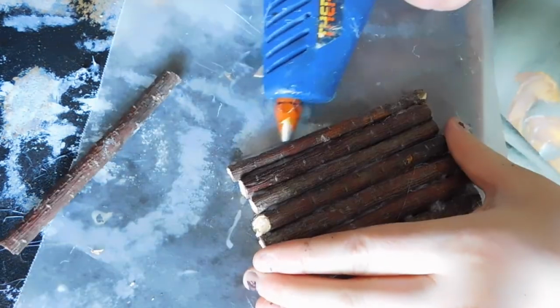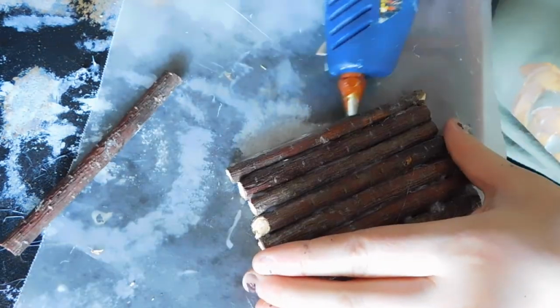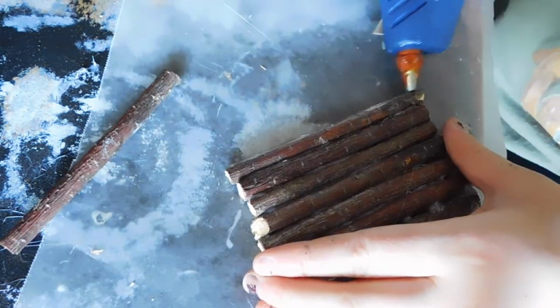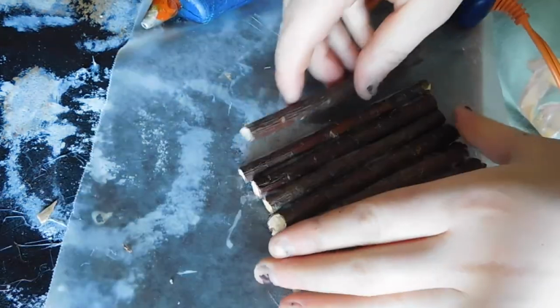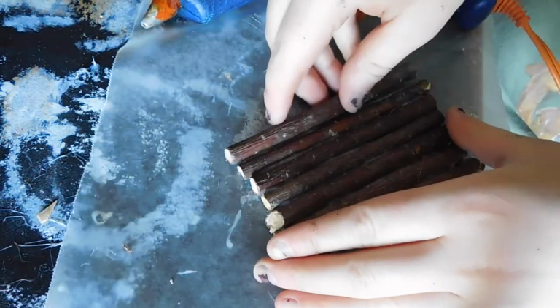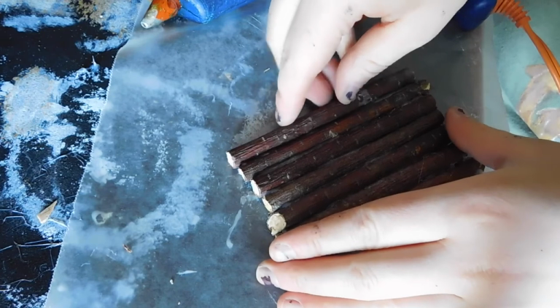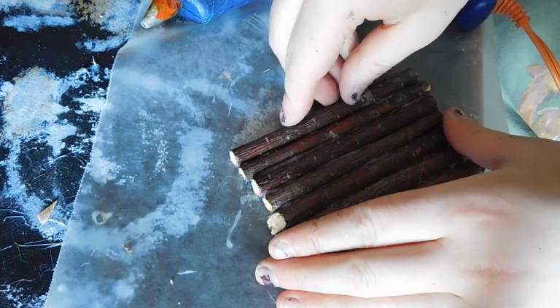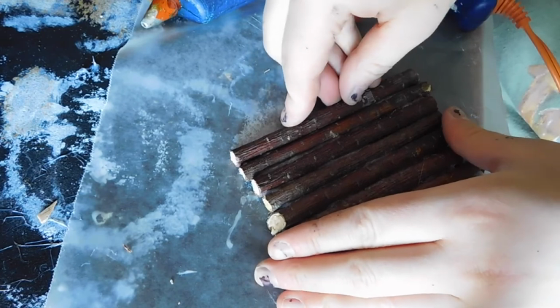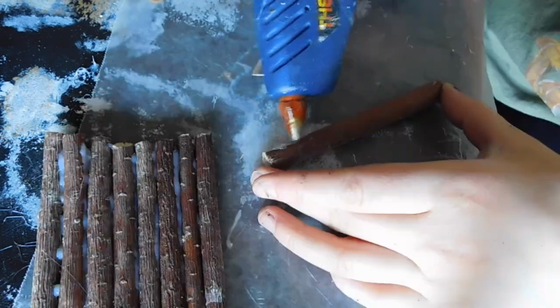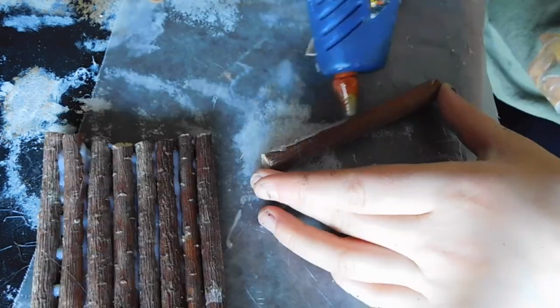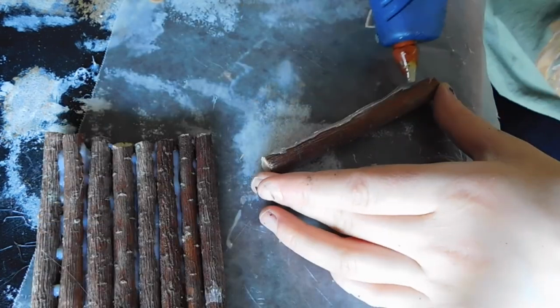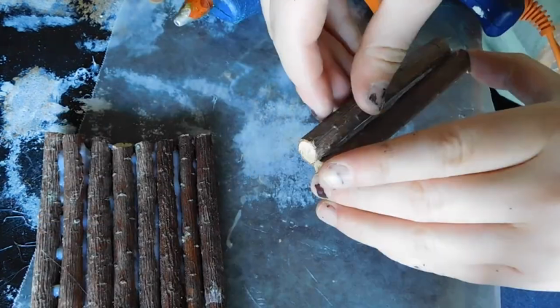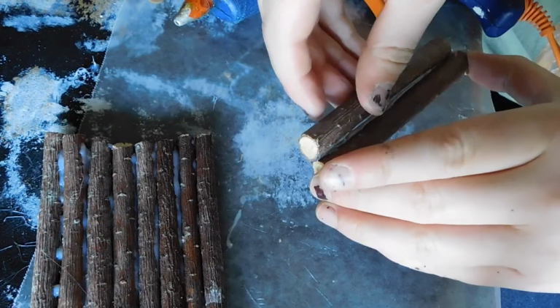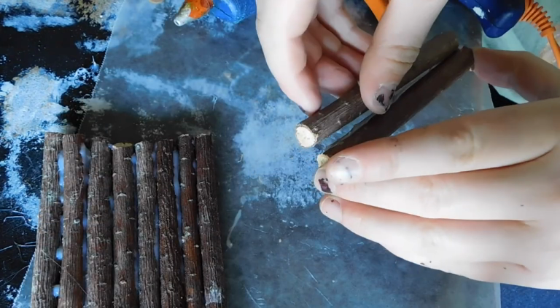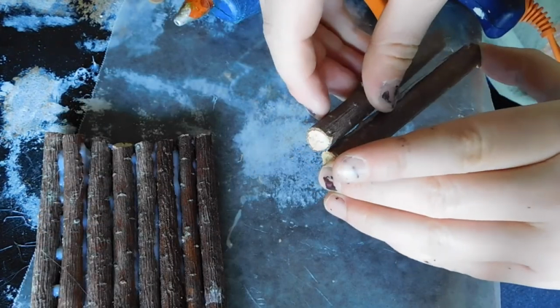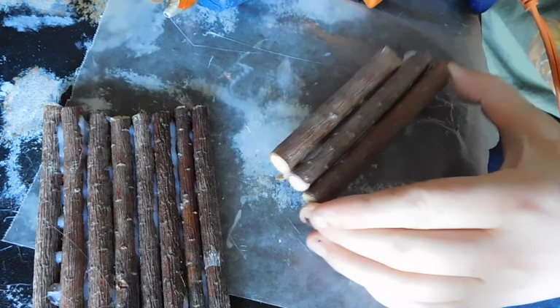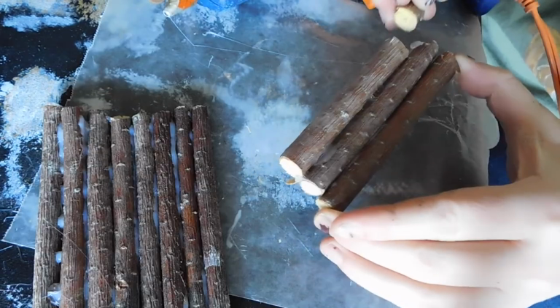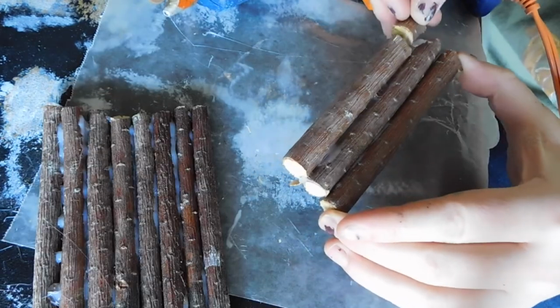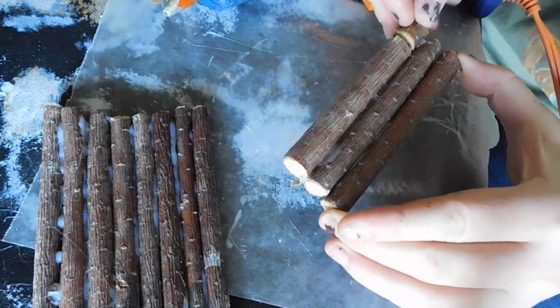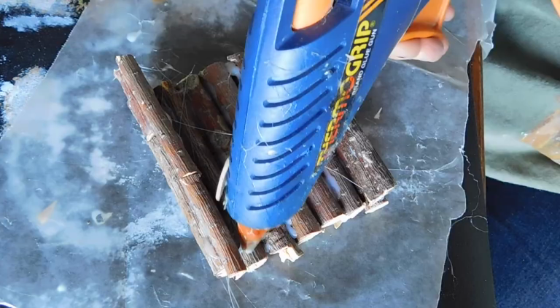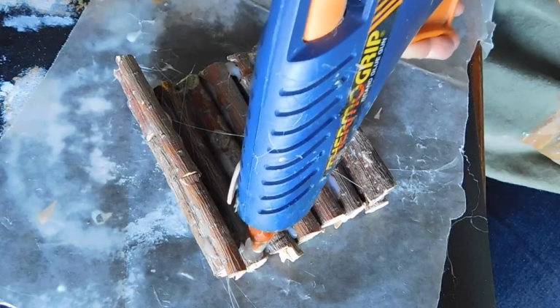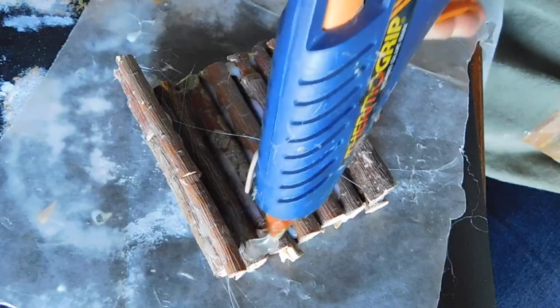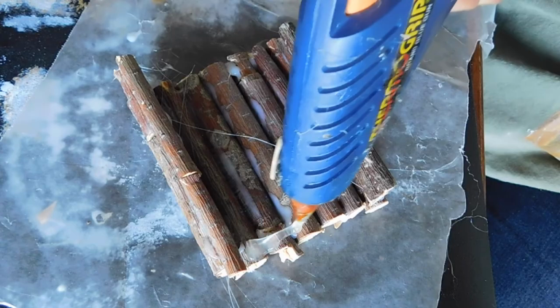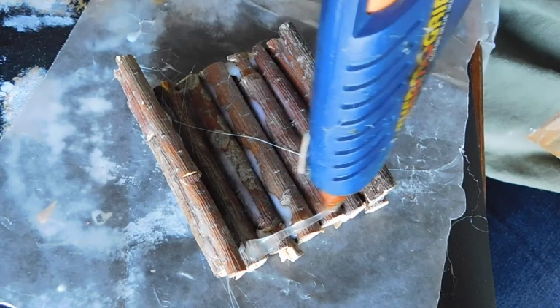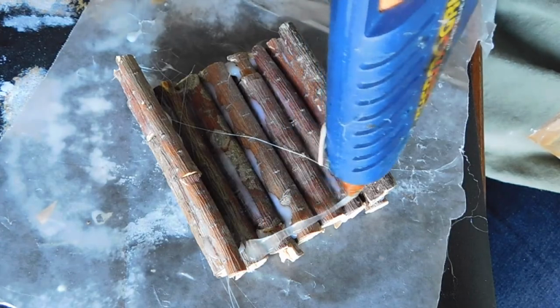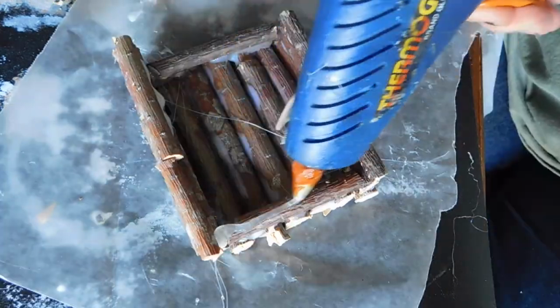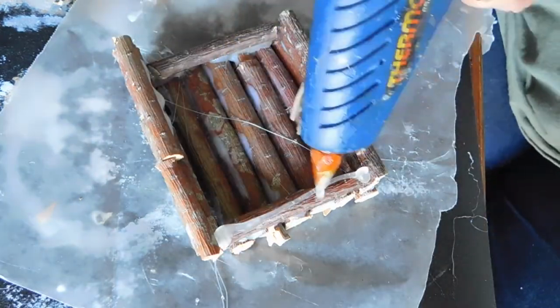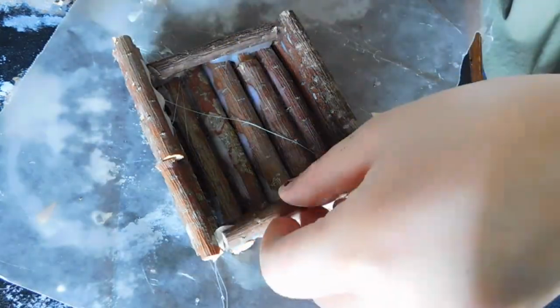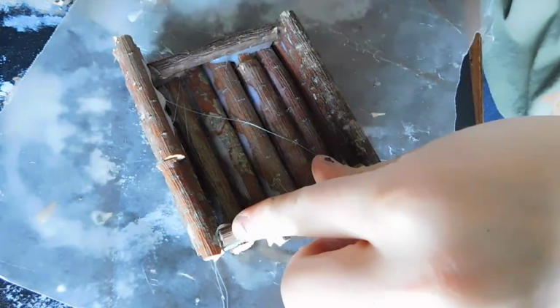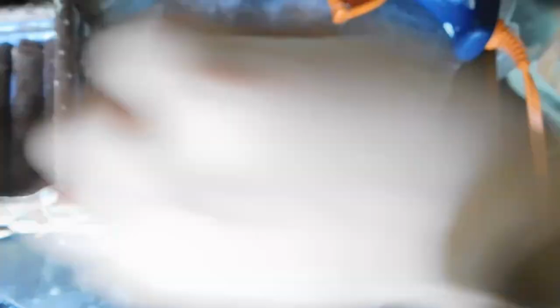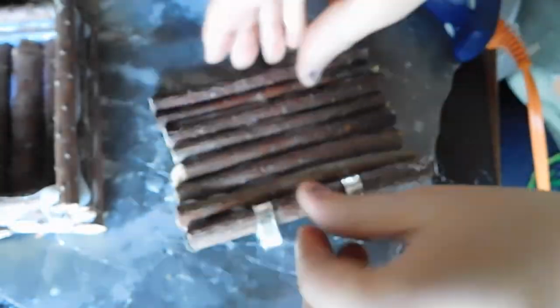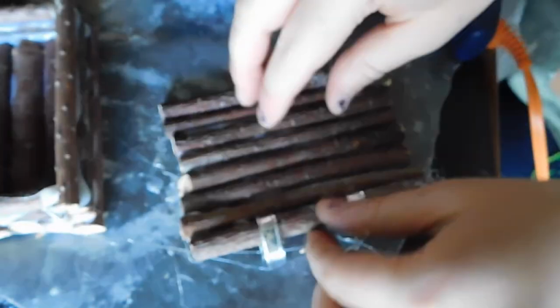For the lid you could either make a hinge out of string or a twist tie like I did, or glue sticks just inside the perimeter of the lid so it can go off and on like a normal box without hinges.